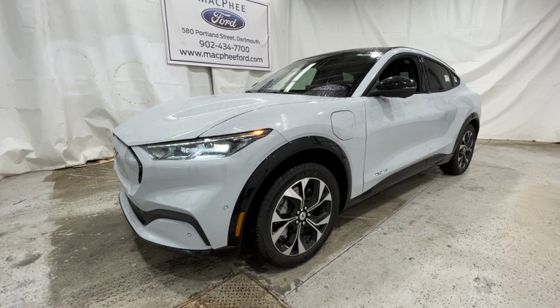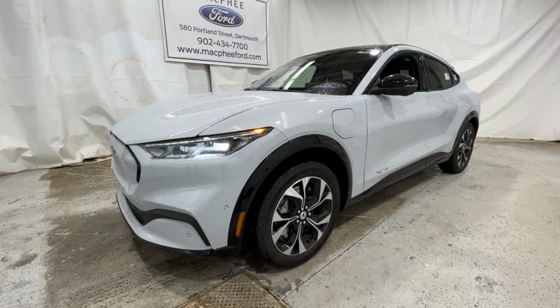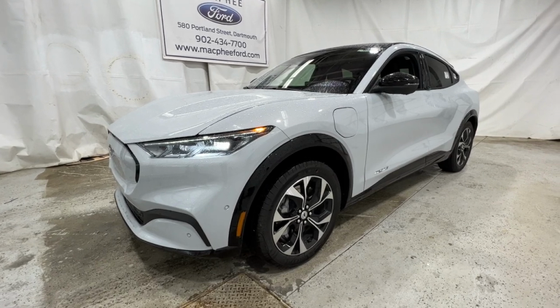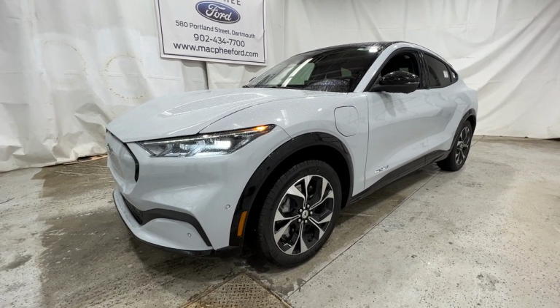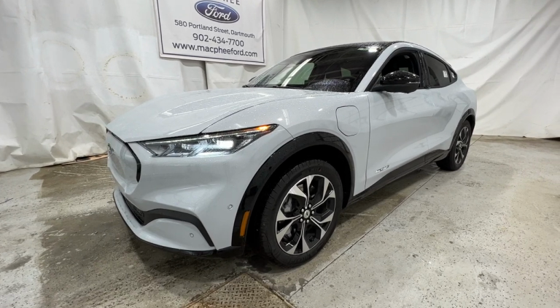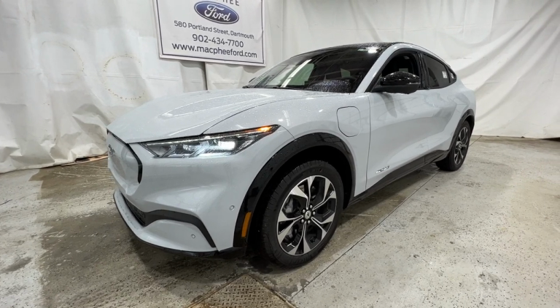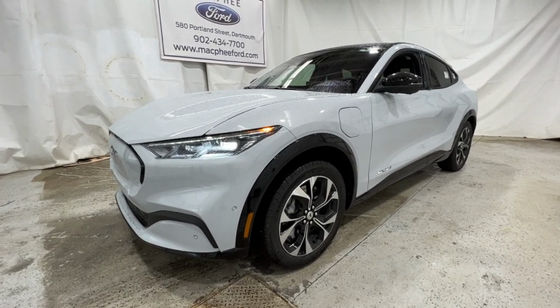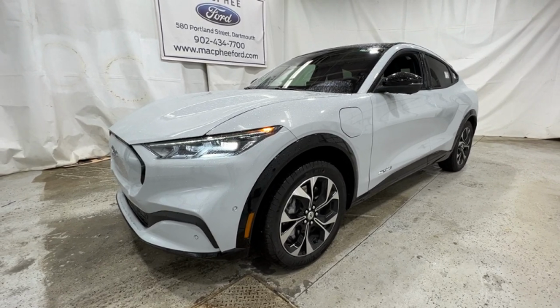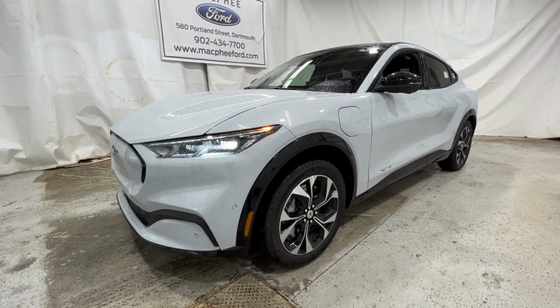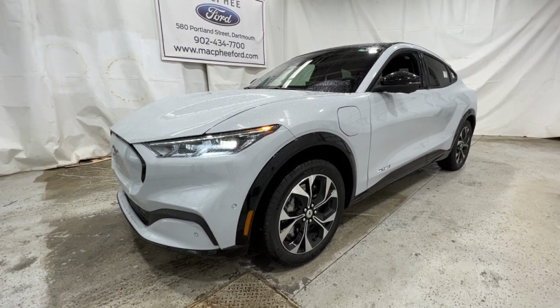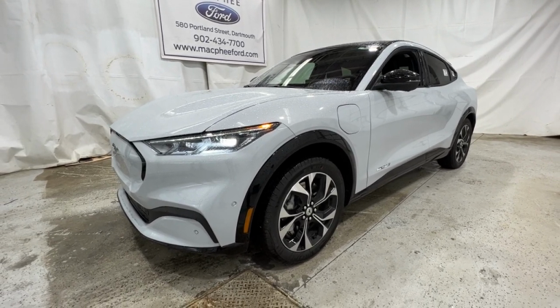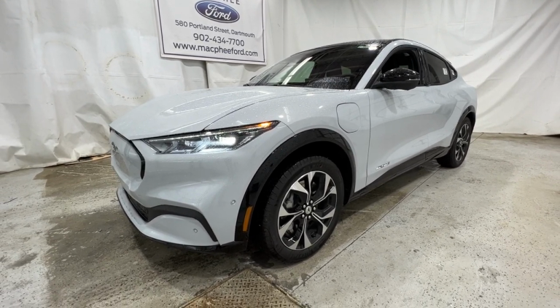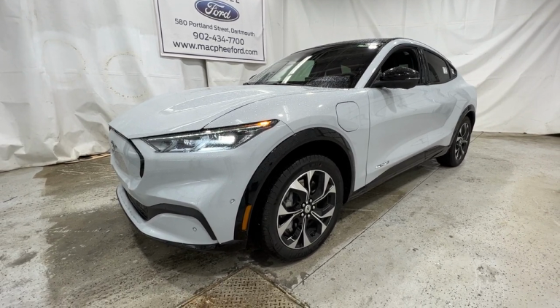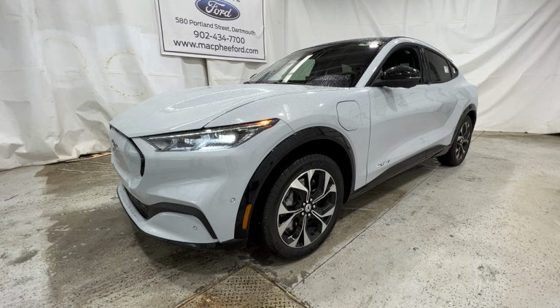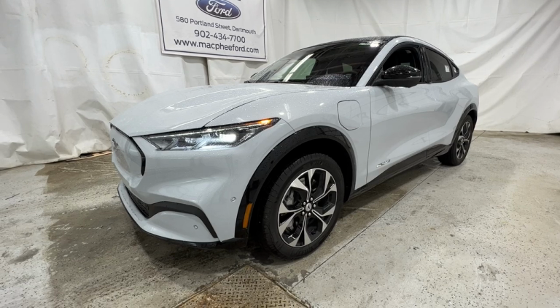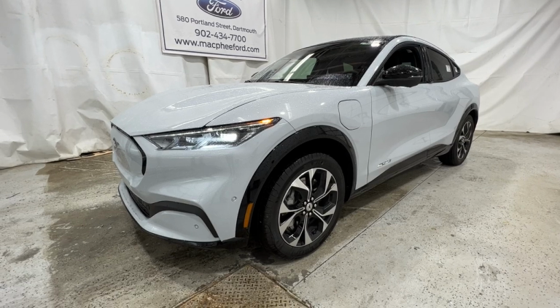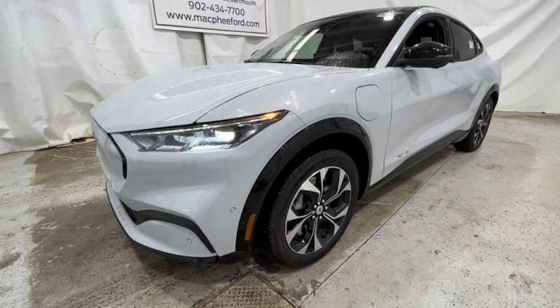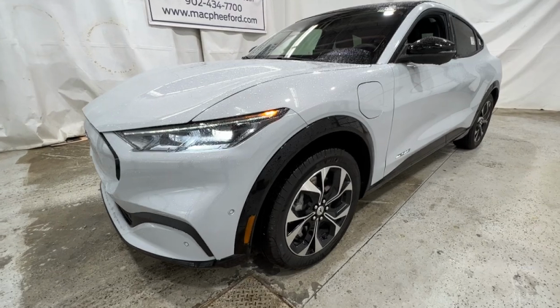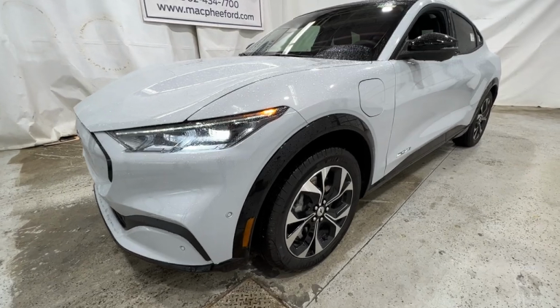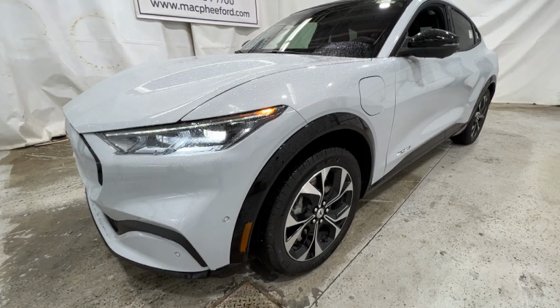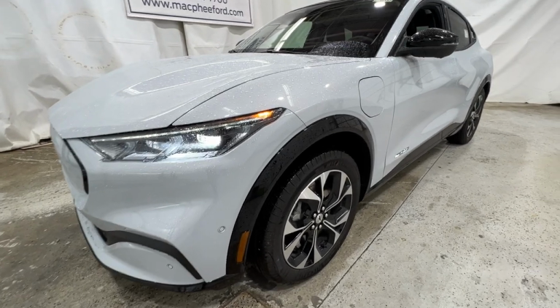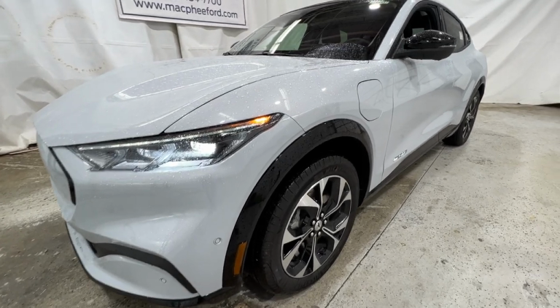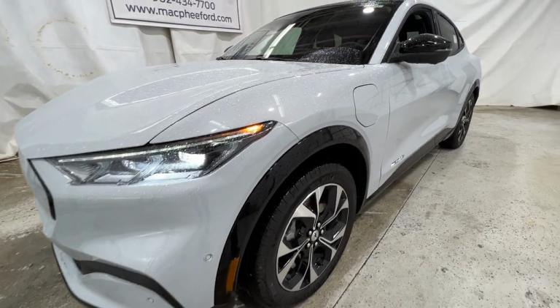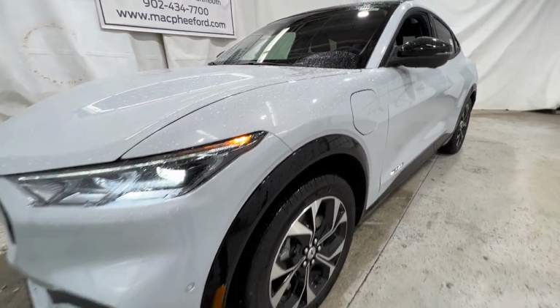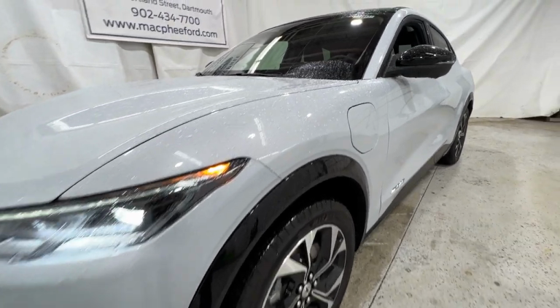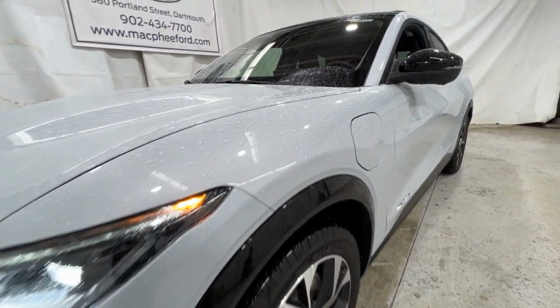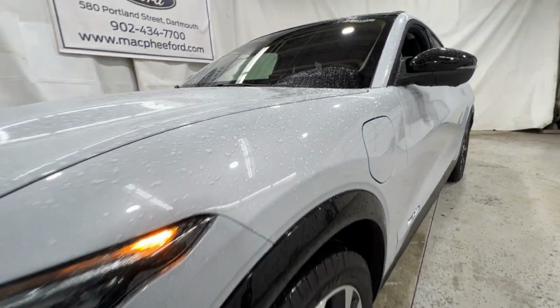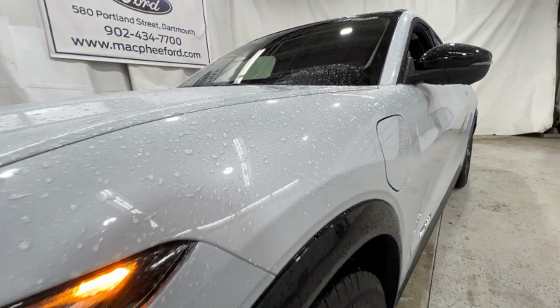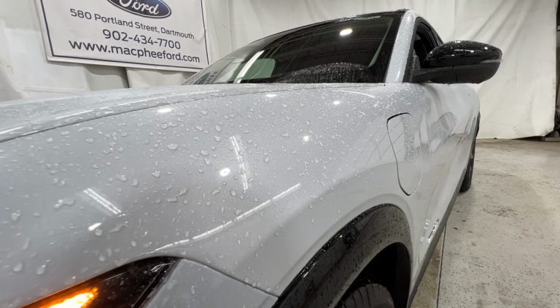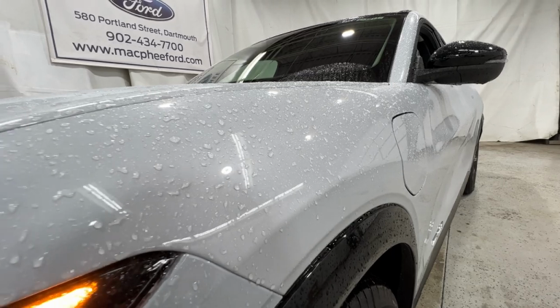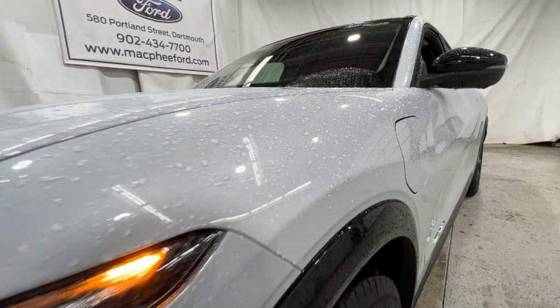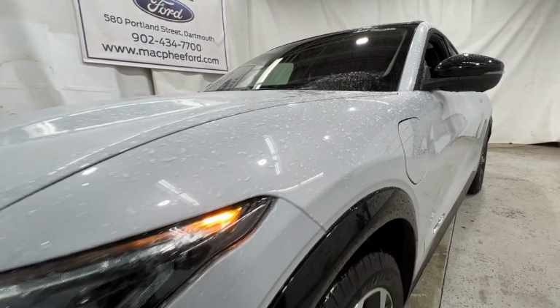Welcome back to McPhee Ford. Today we'll be looking at this brand new 2022 Ford Mustang Mach-E. This particular Mach-E is a premium model, finished in space white metallic.